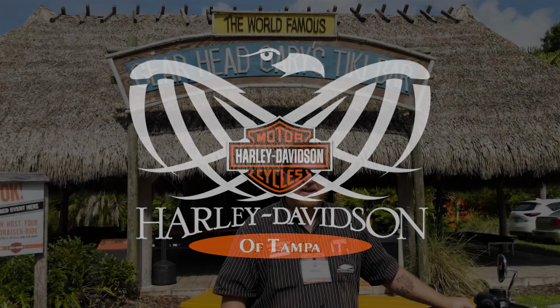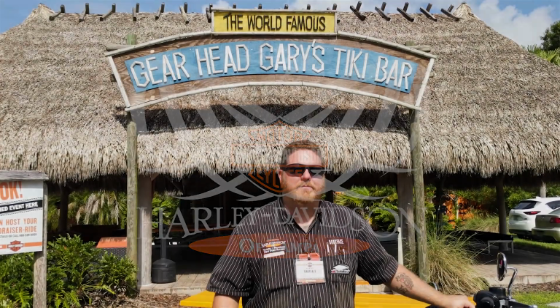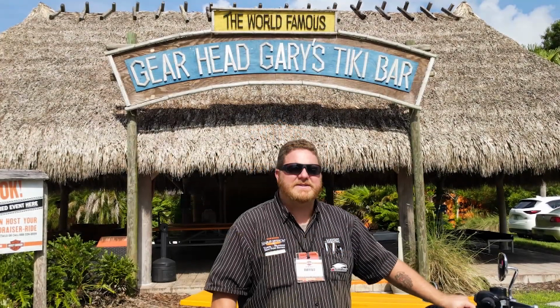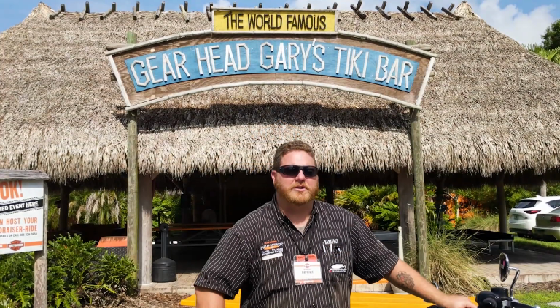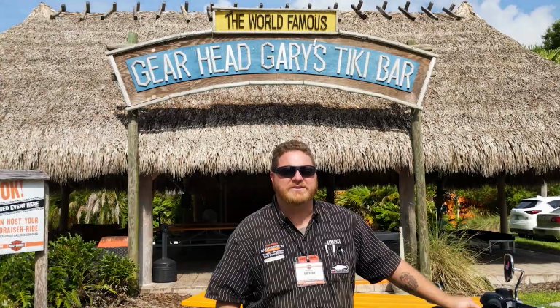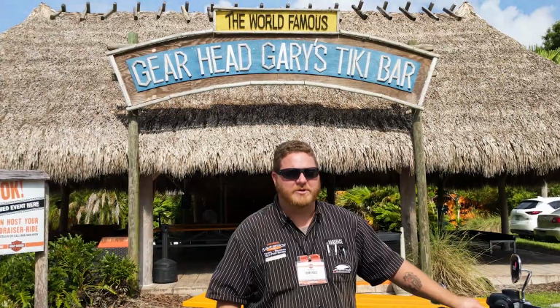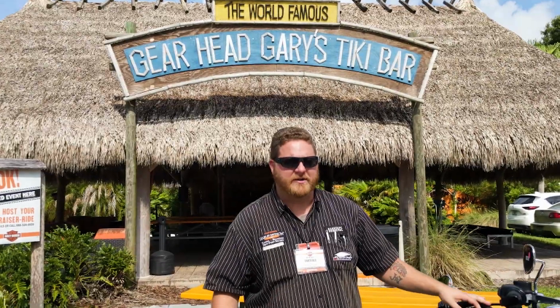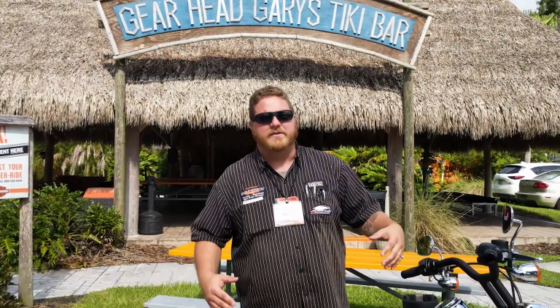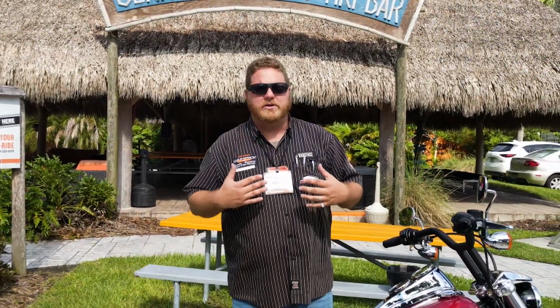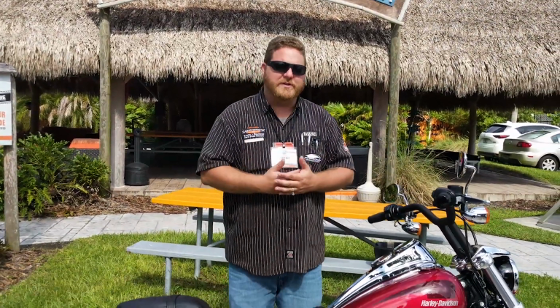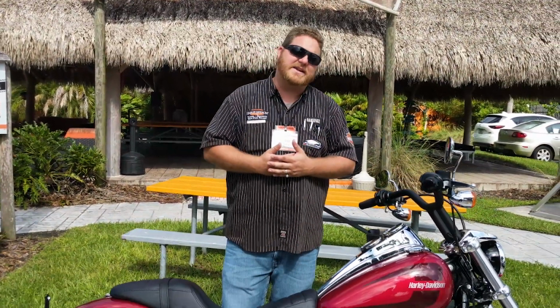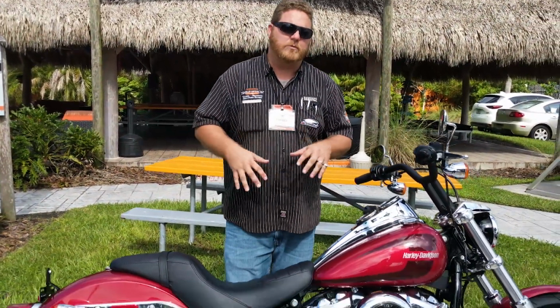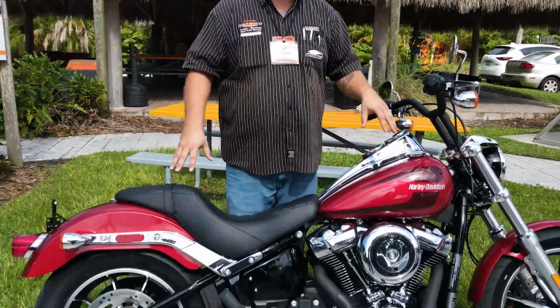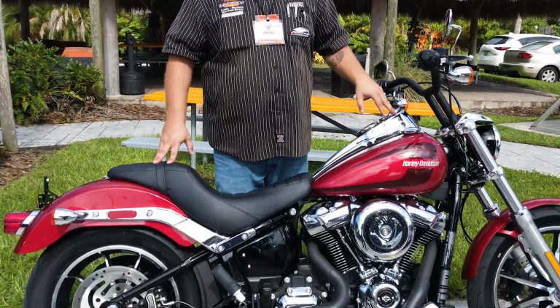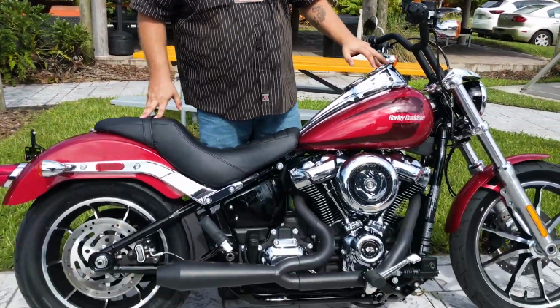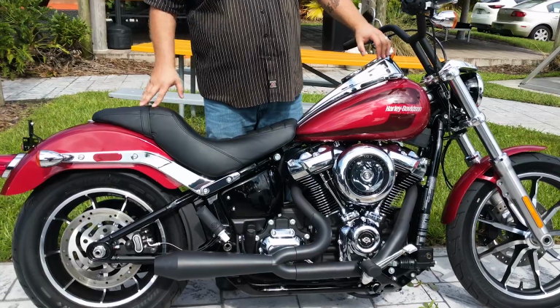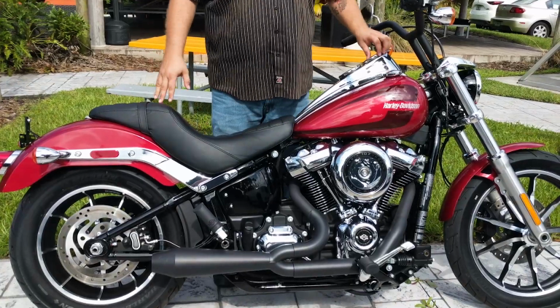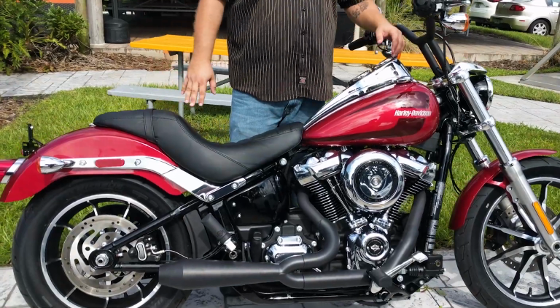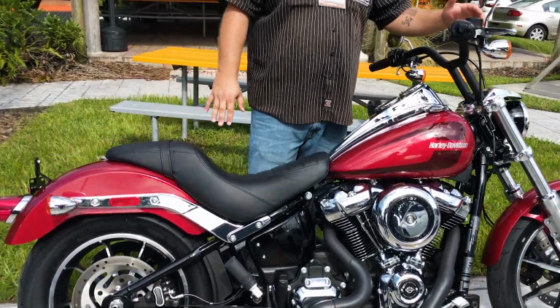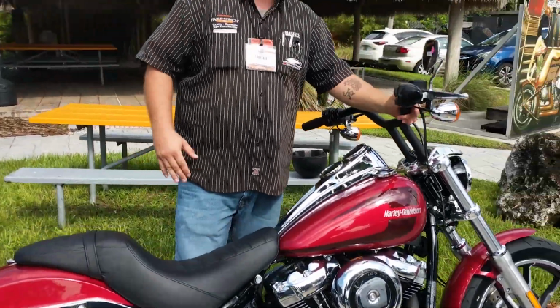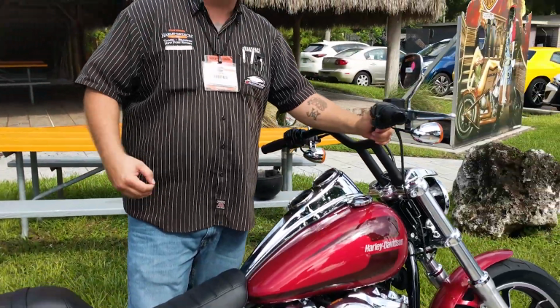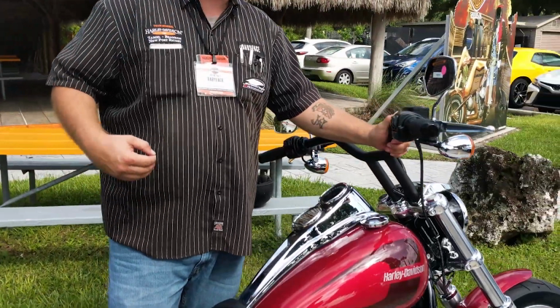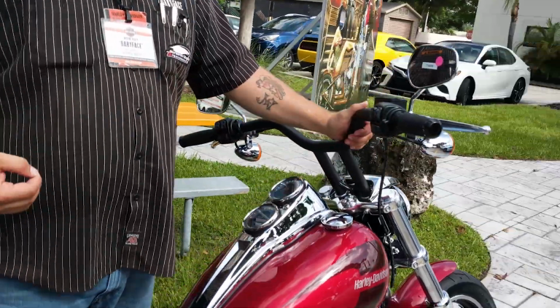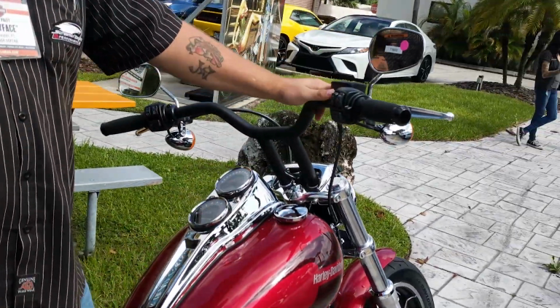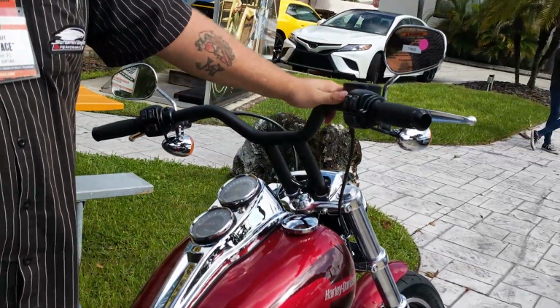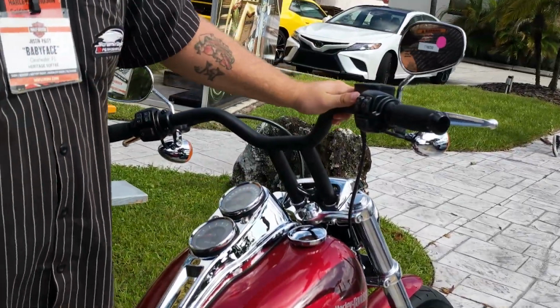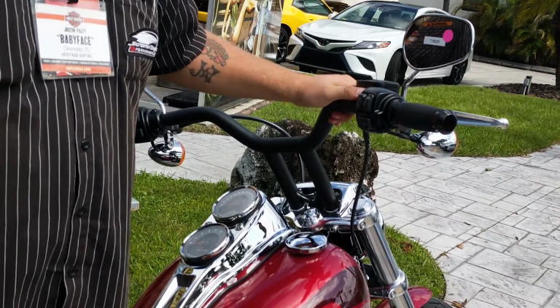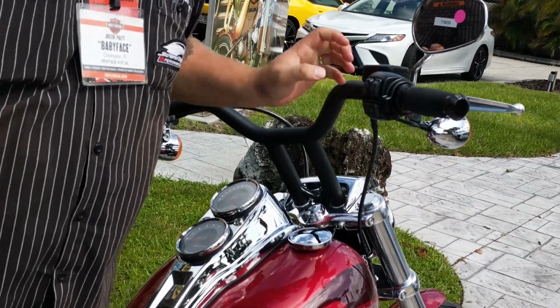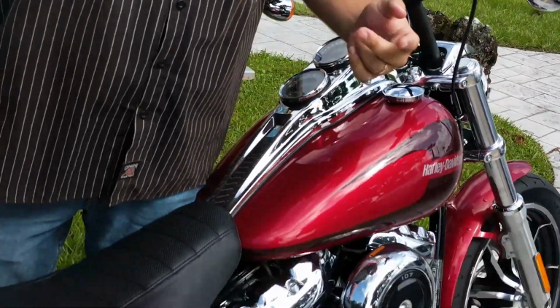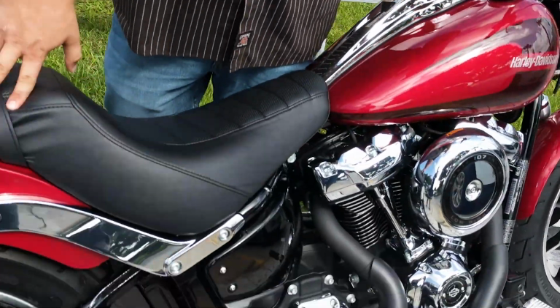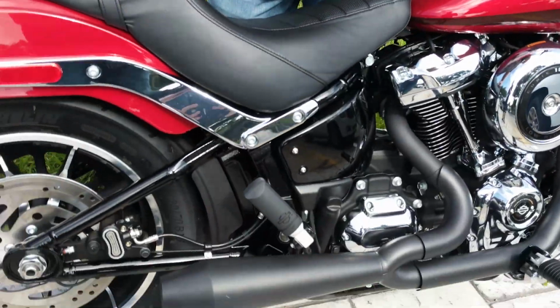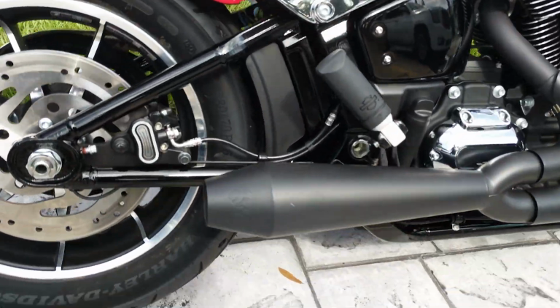Hey guys, you've got Babyface here at Harley Davidson Tampa. I want to show off this 2018 Wicked Red Lowrider. Now we jazzed it up a little bit — we got 10-inch Wild Ones T-bars, and on the Milwaukee 8 we did a two-to-one exhaust with Two Brothers.